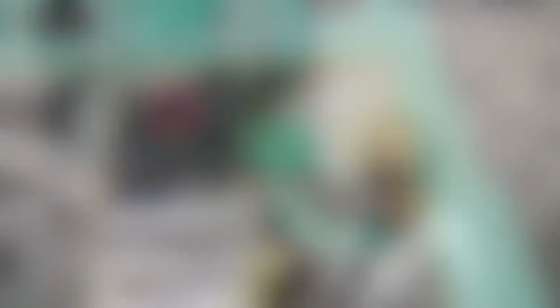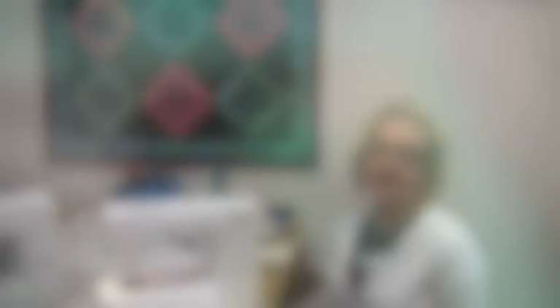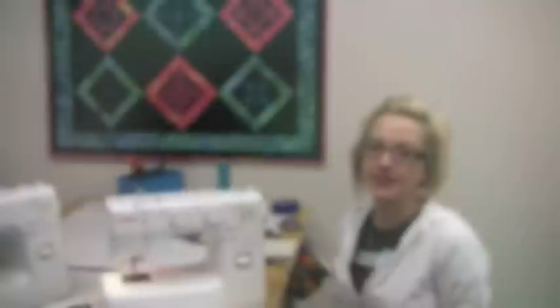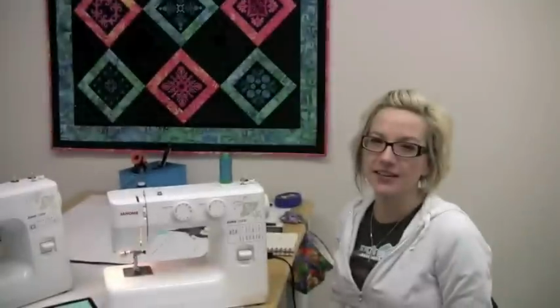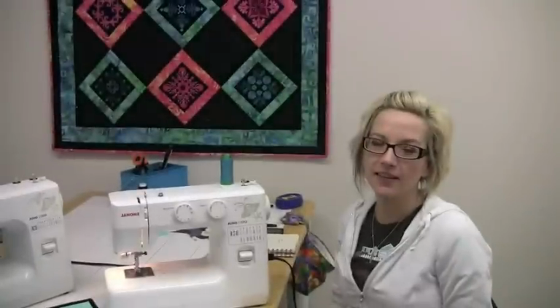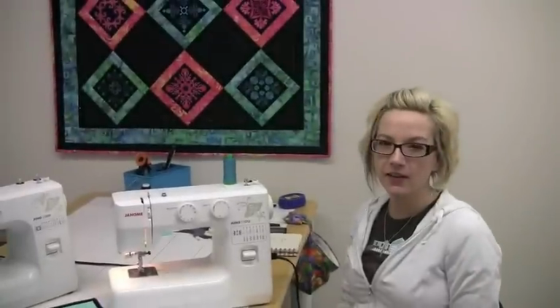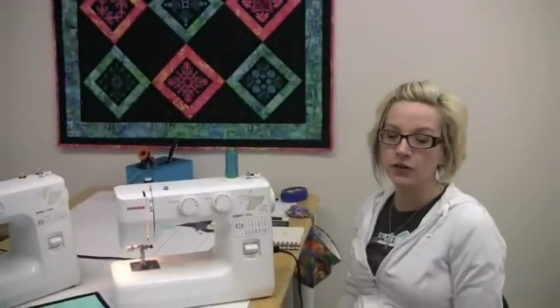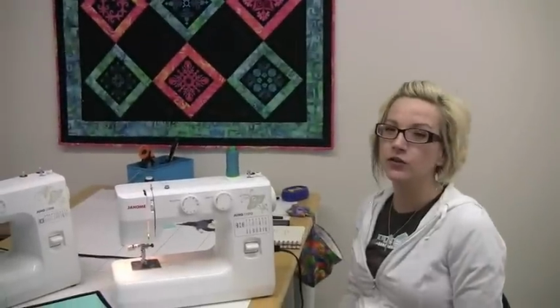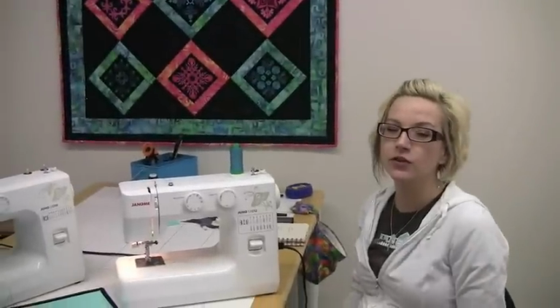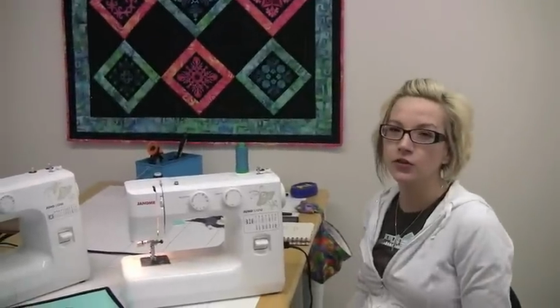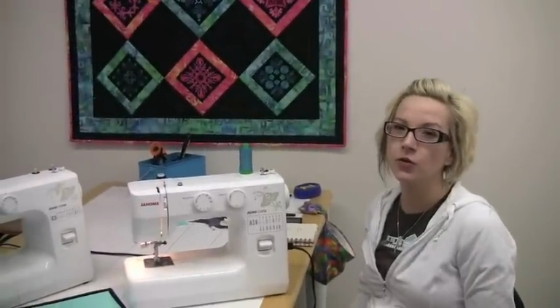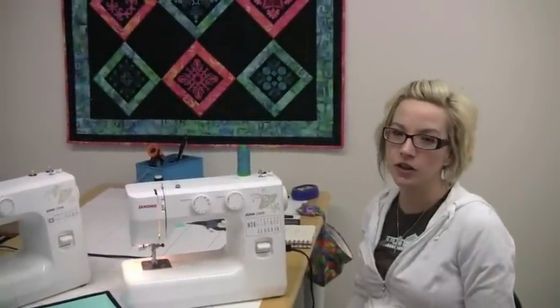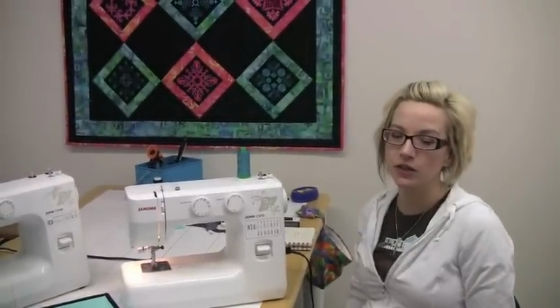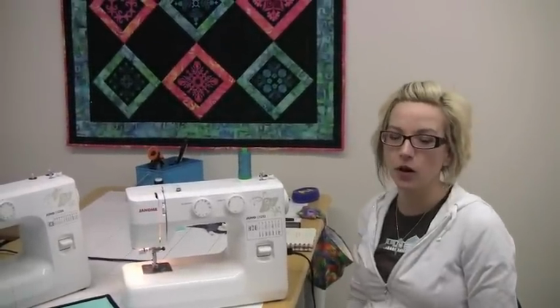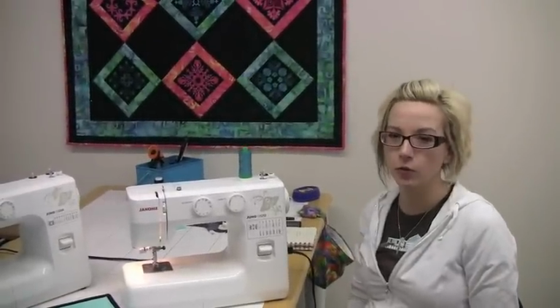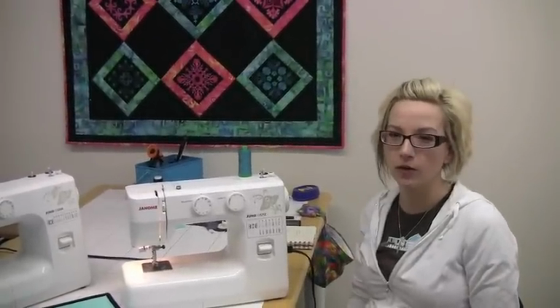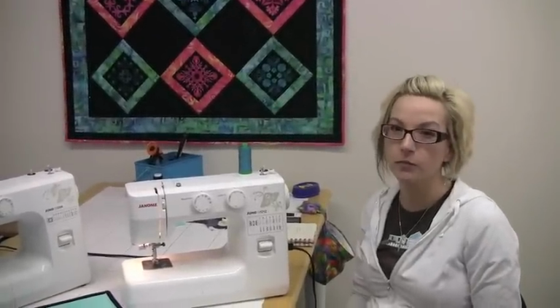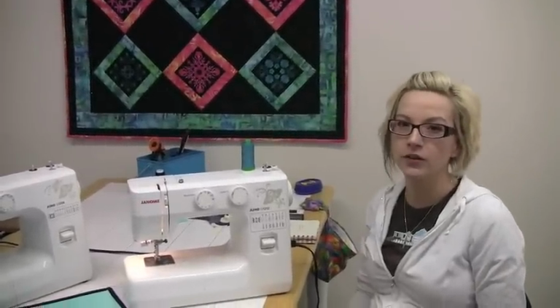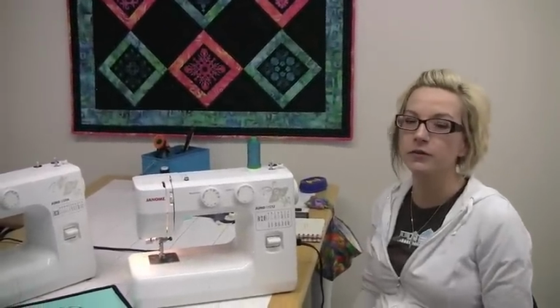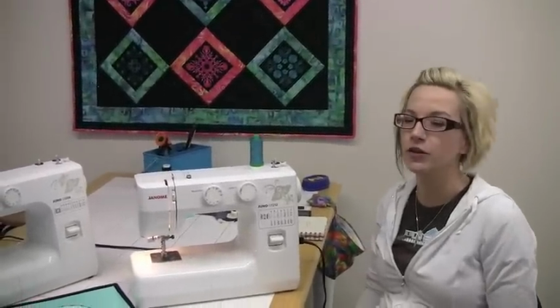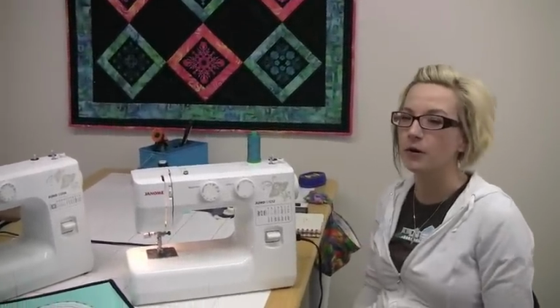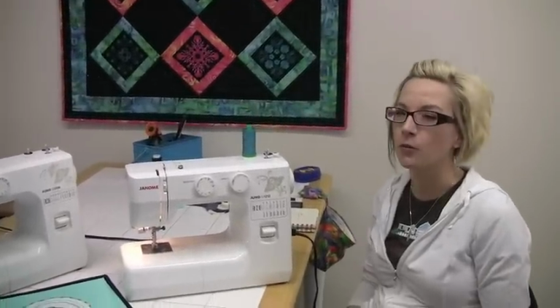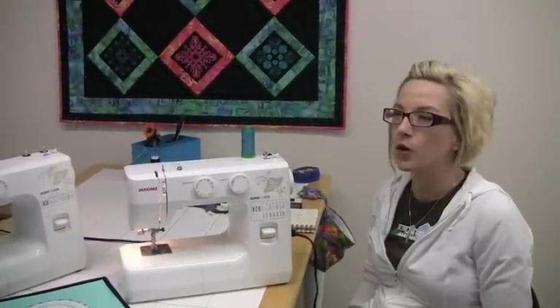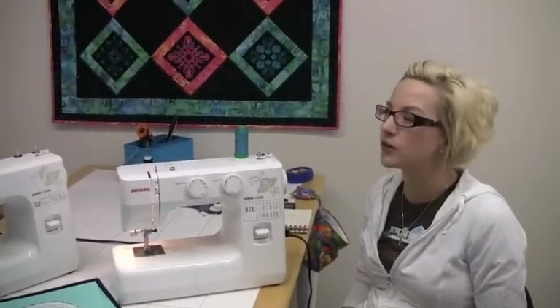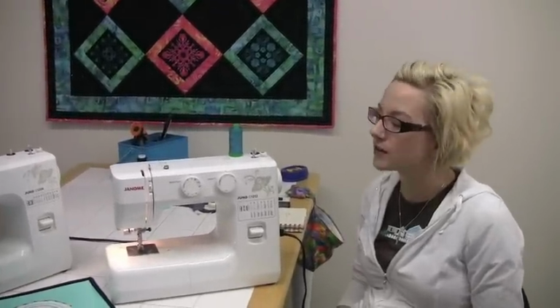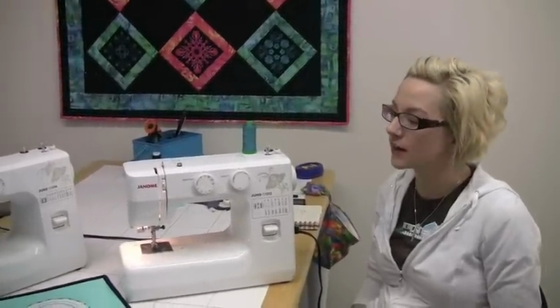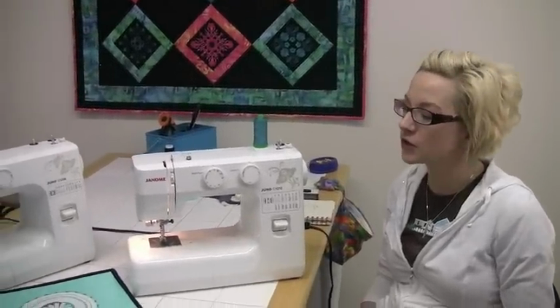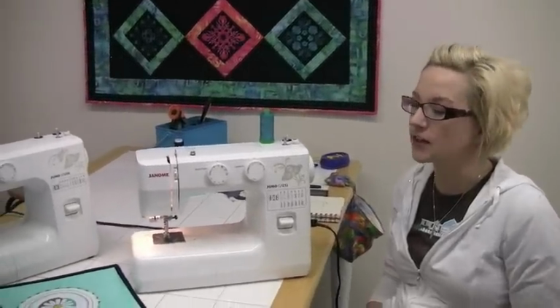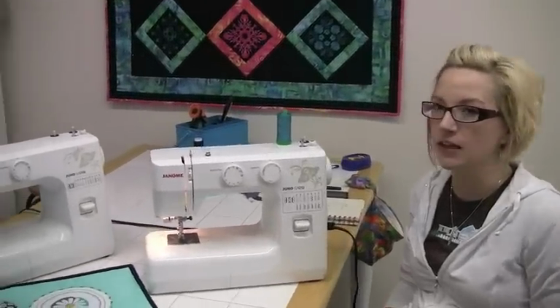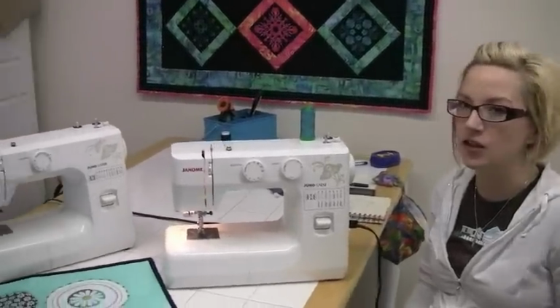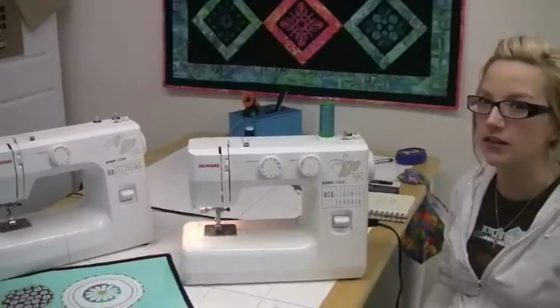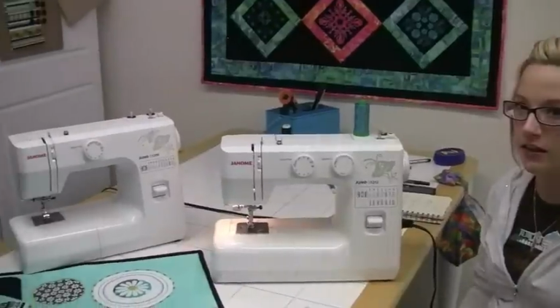Hi, it's Lisa. I'd like to introduce you to the Juno G1212 by Janome for Shop at Home, which is the second machine in the G series.